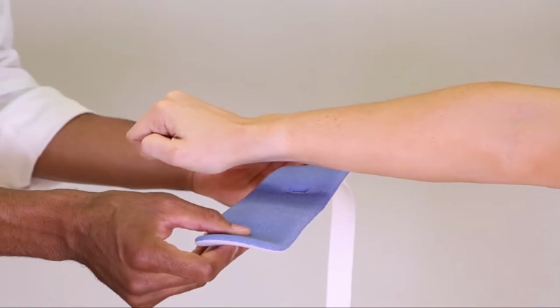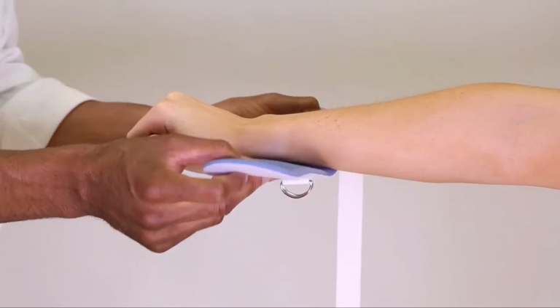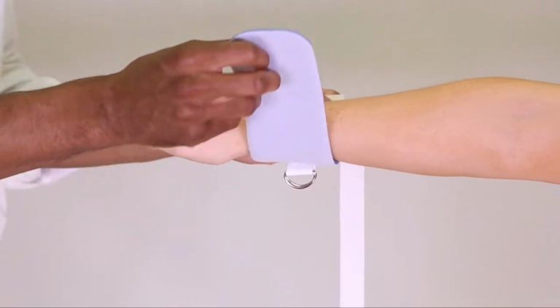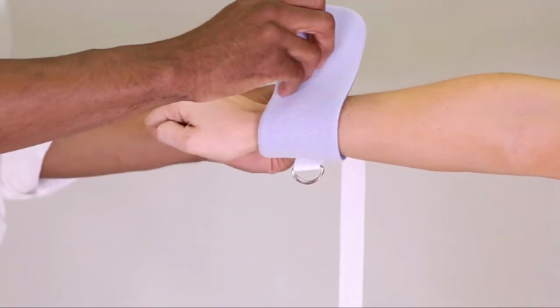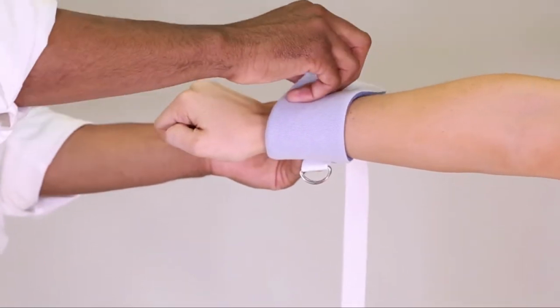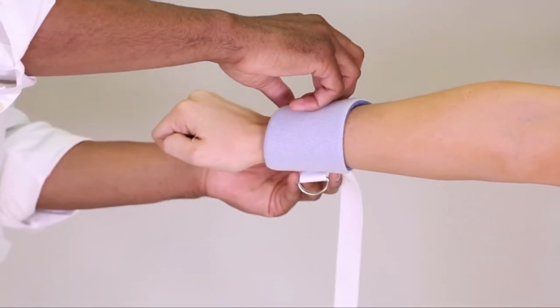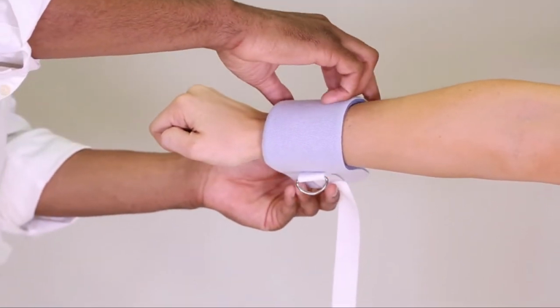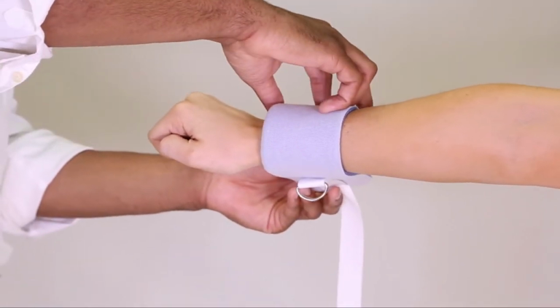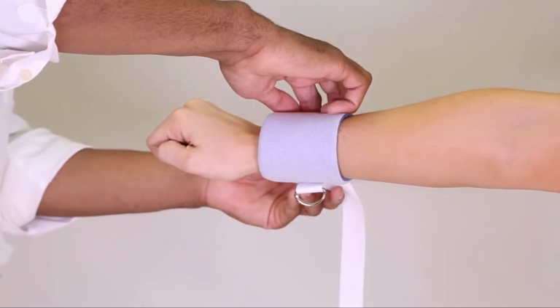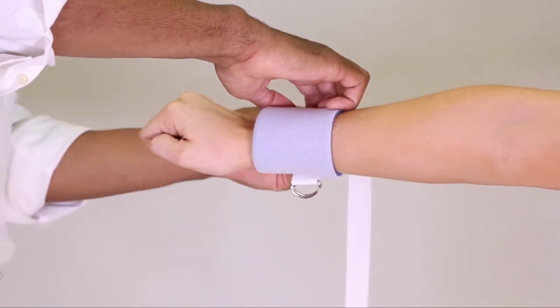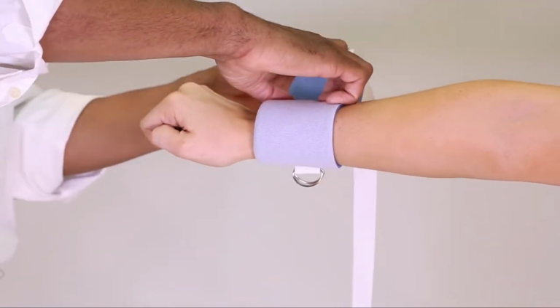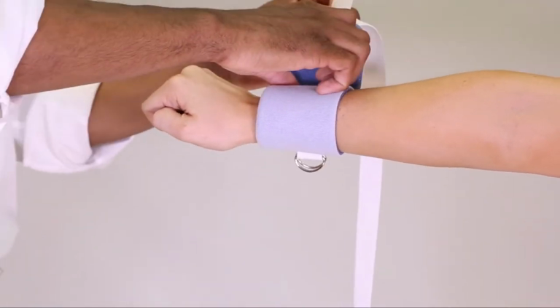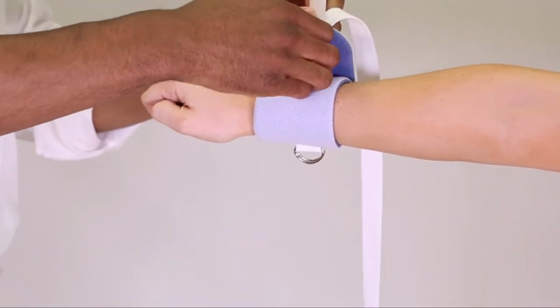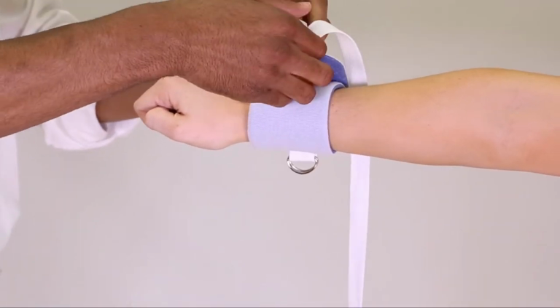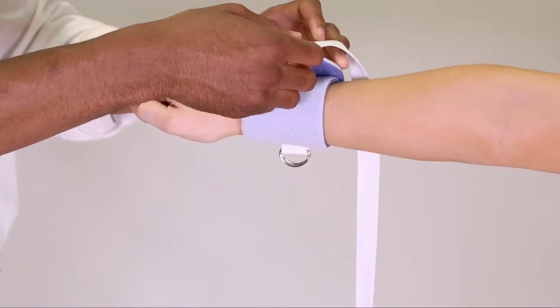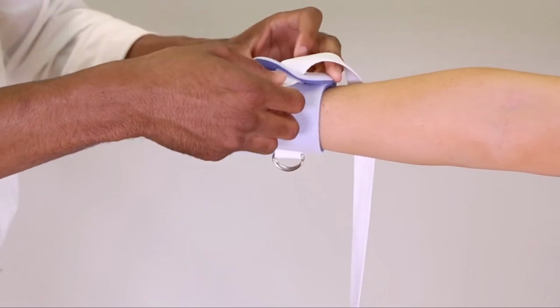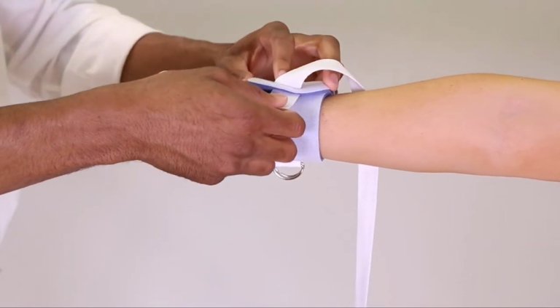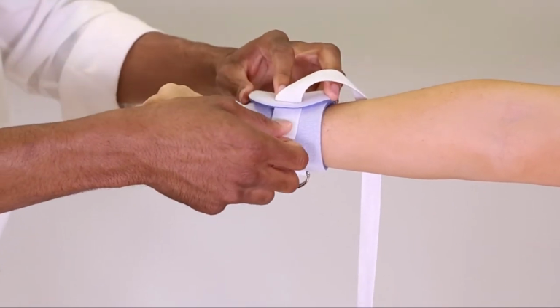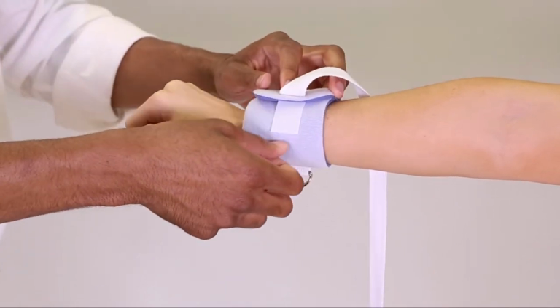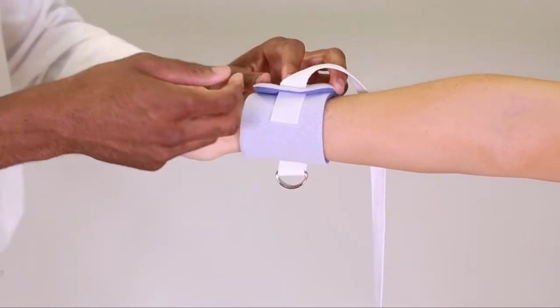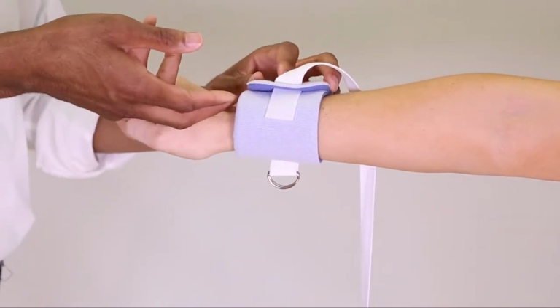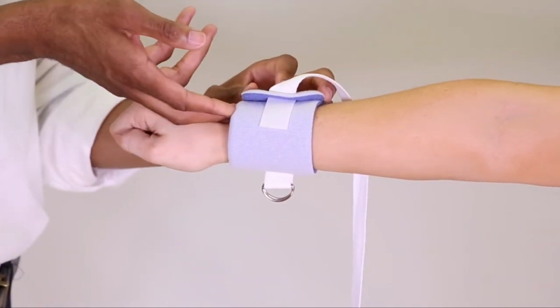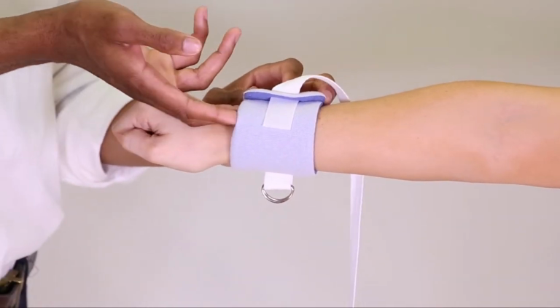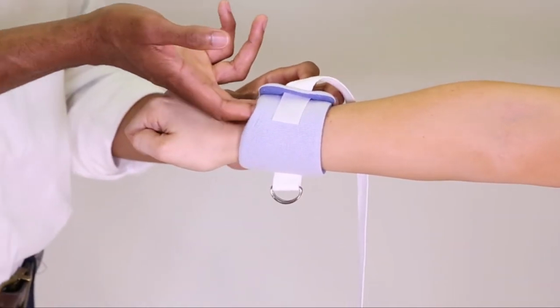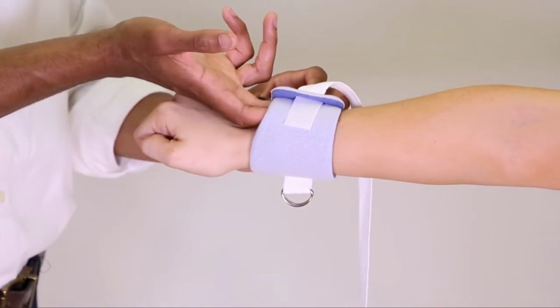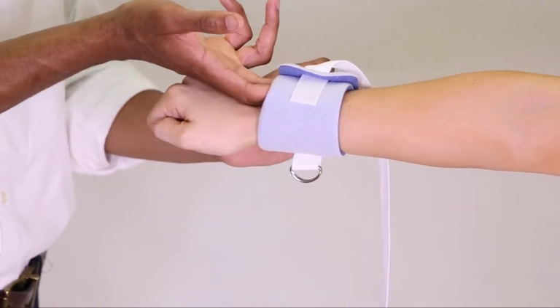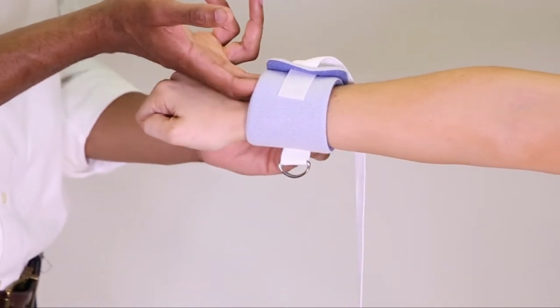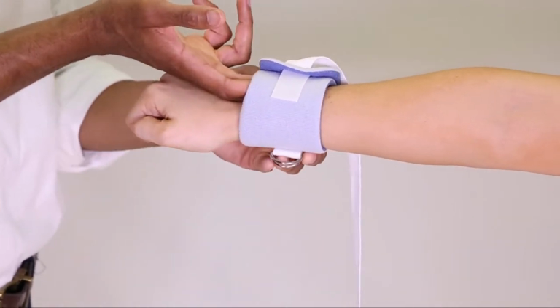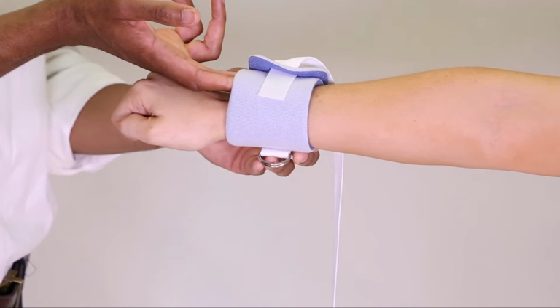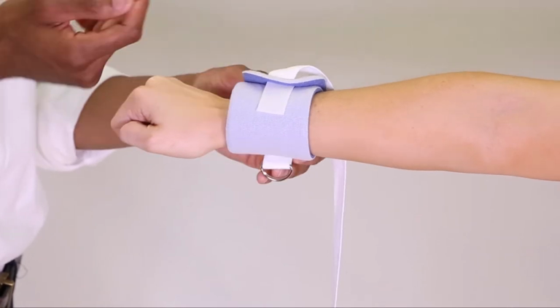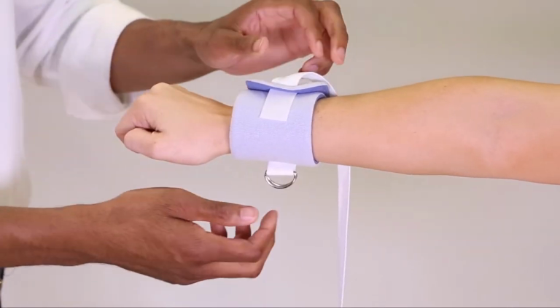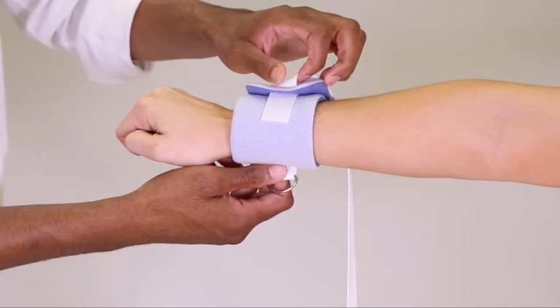To apply the cuff to the wrist, make sure the cuff closure is on the outside of the device. Secure the hook tab to the cuff. Make sure two fingers fit between the device and the patient.